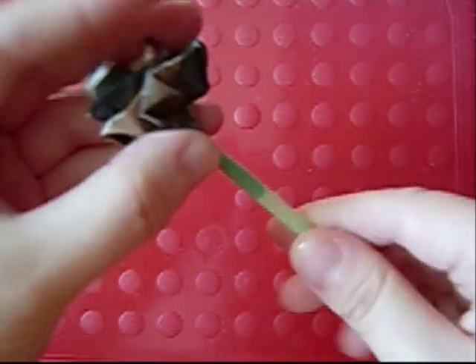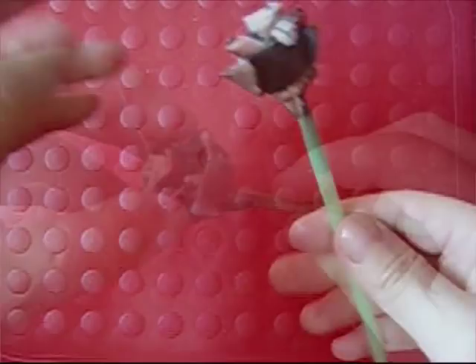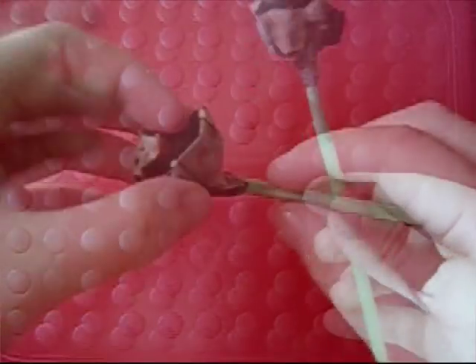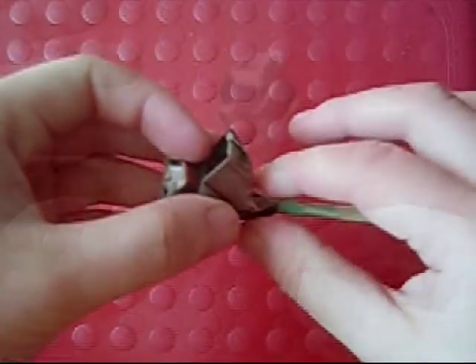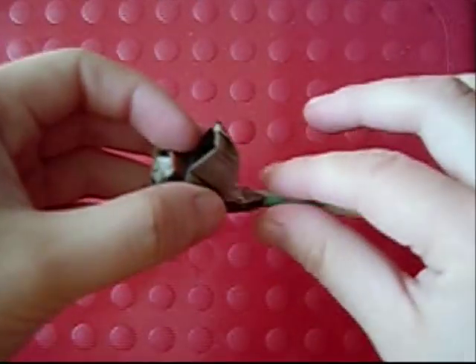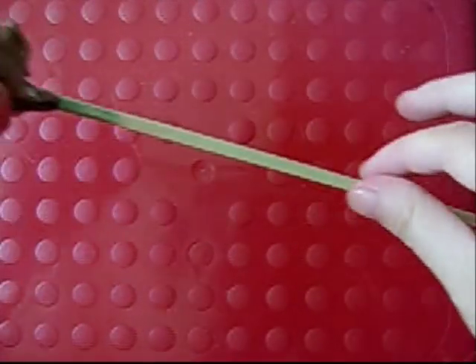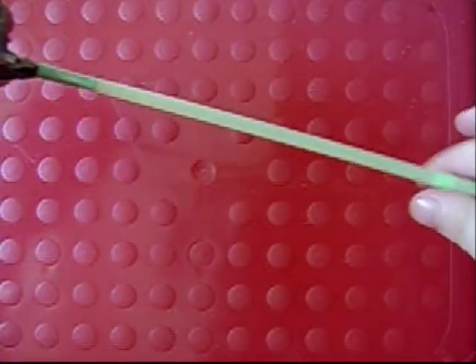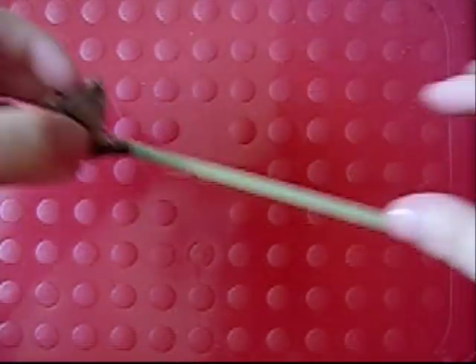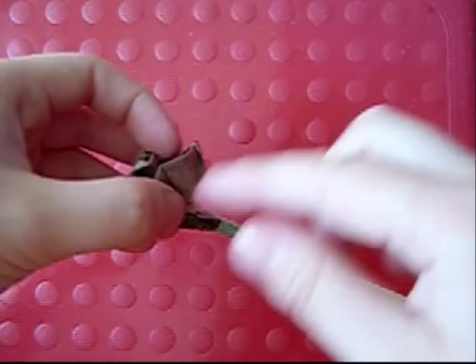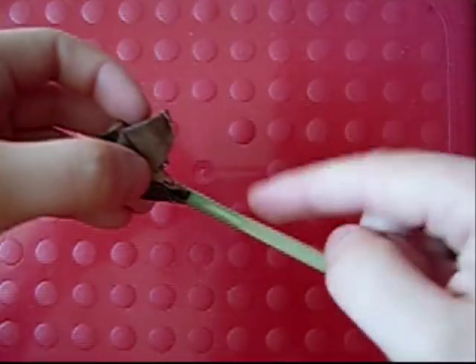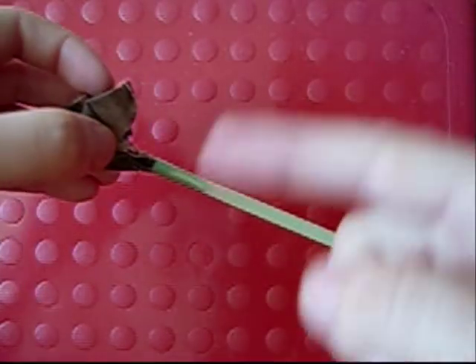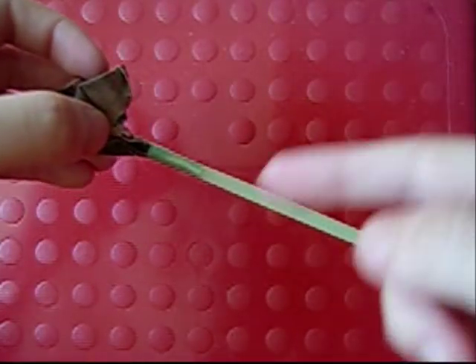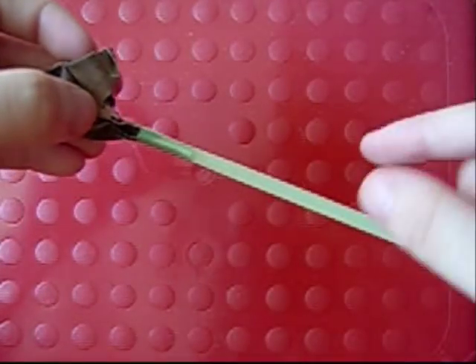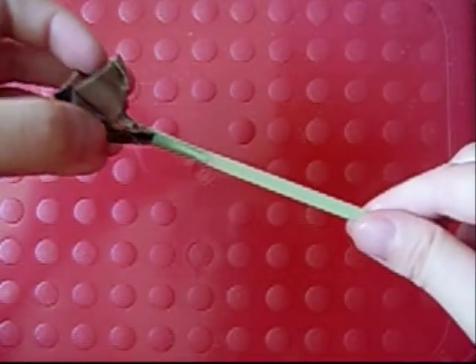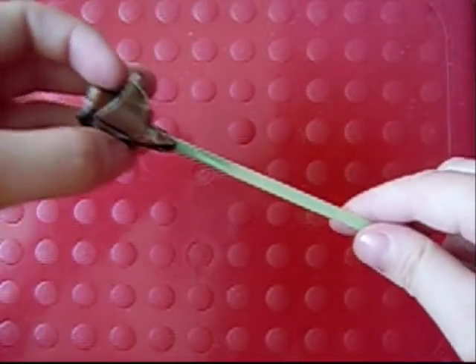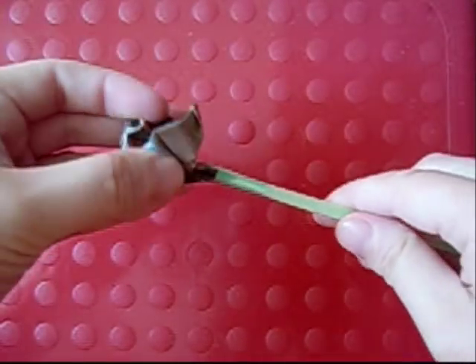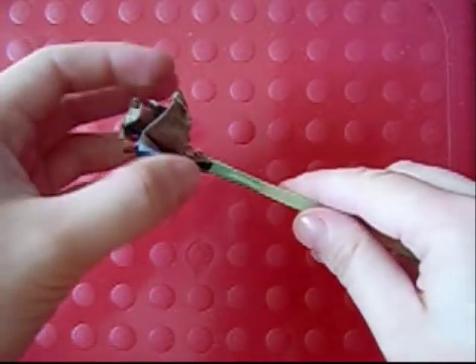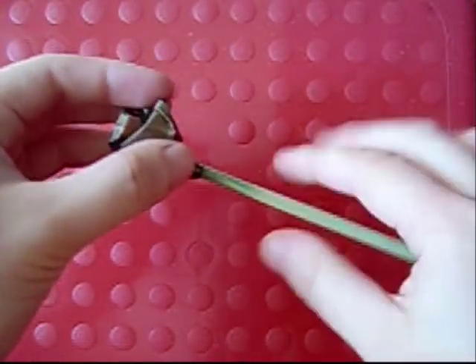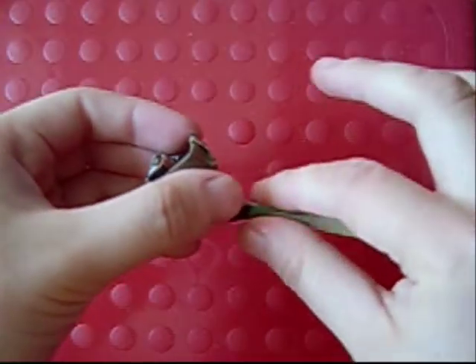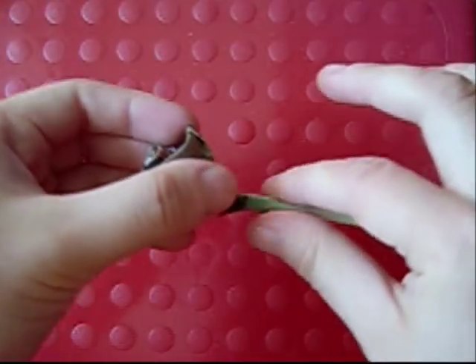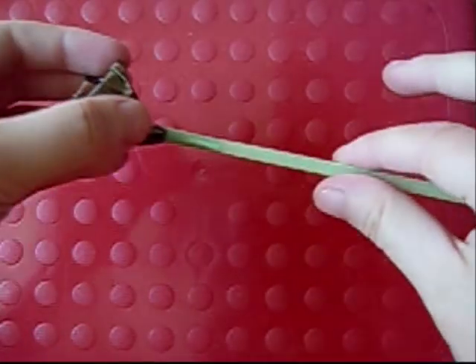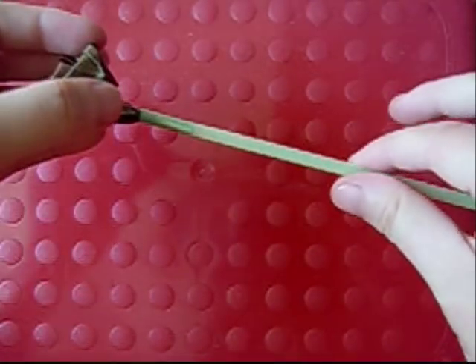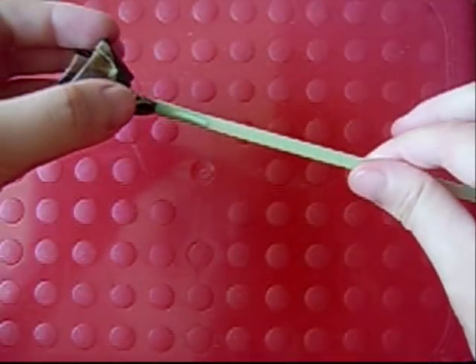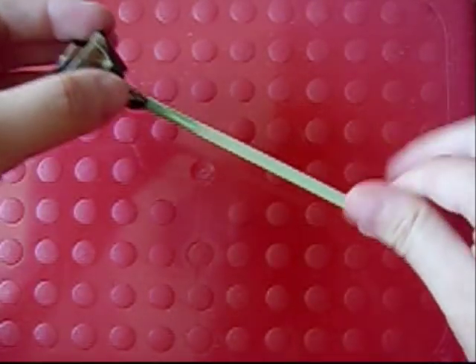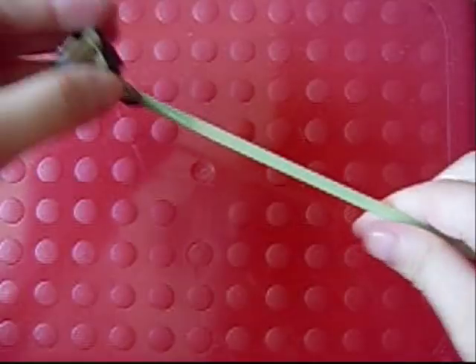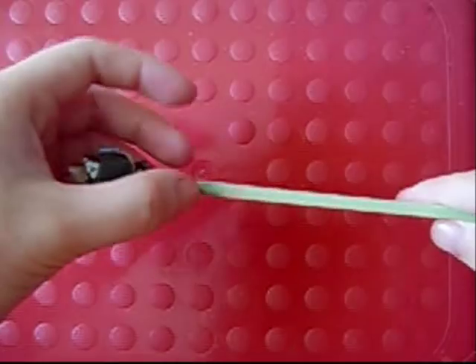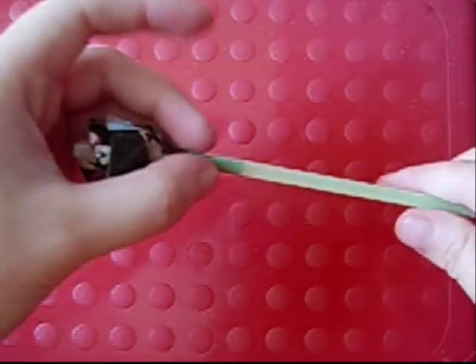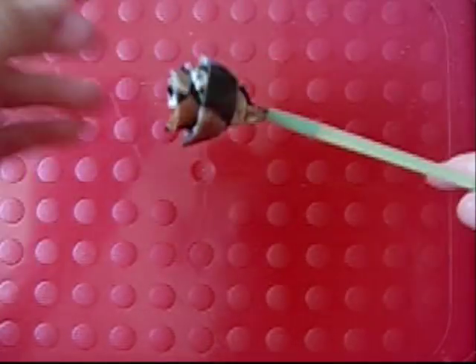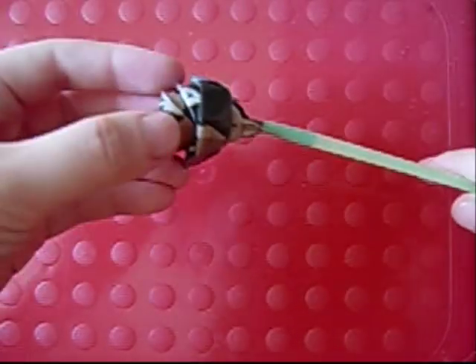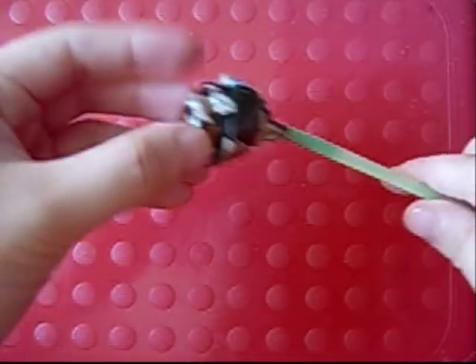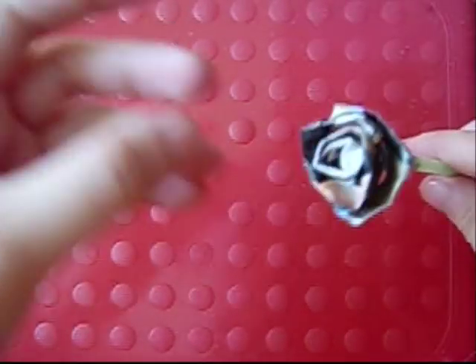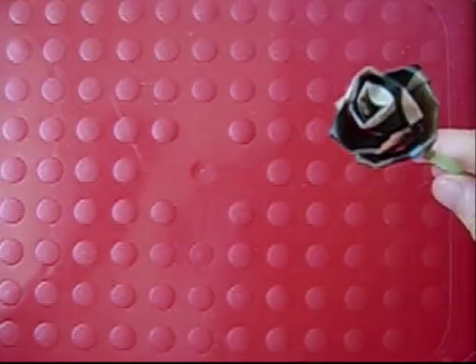You can also stick this onto a kebab stick and then wrap floral tape around it, or you can wrap green colored paper — so you can just do anything you want with this.